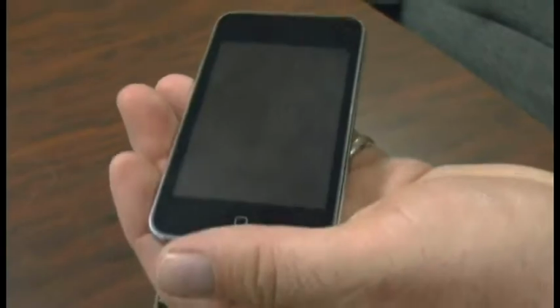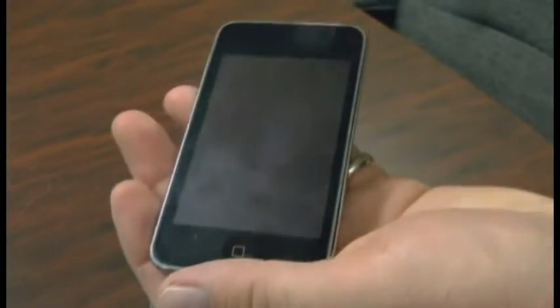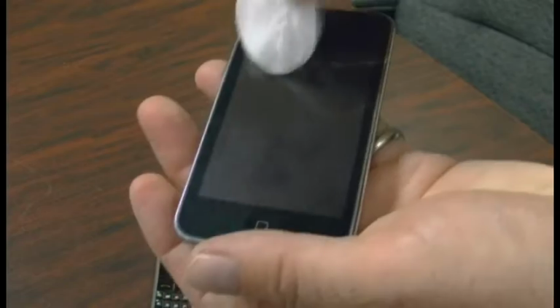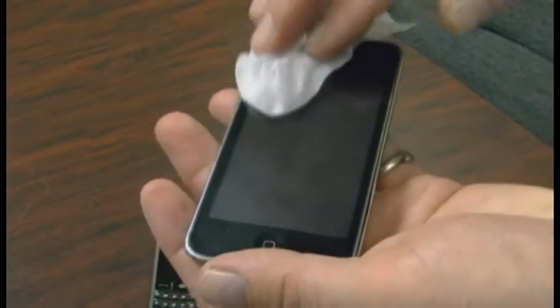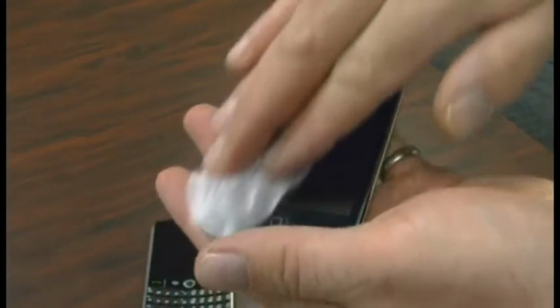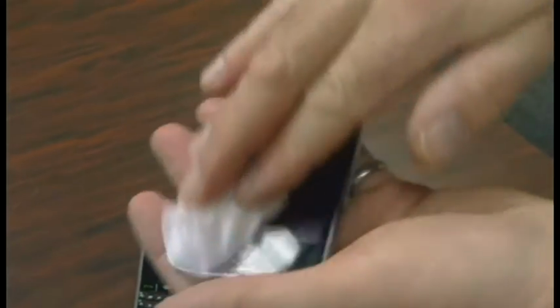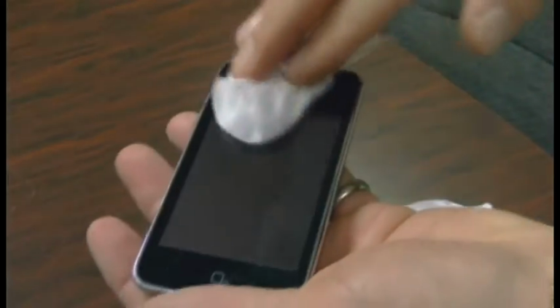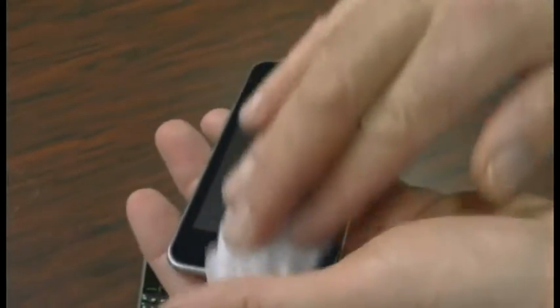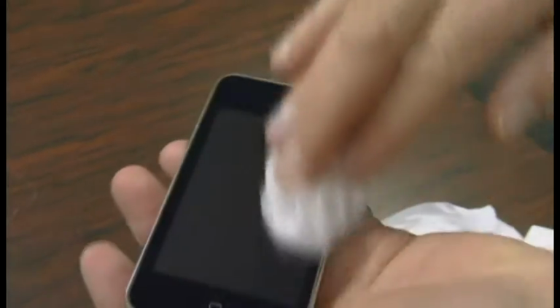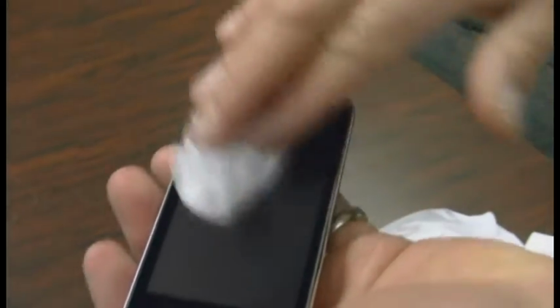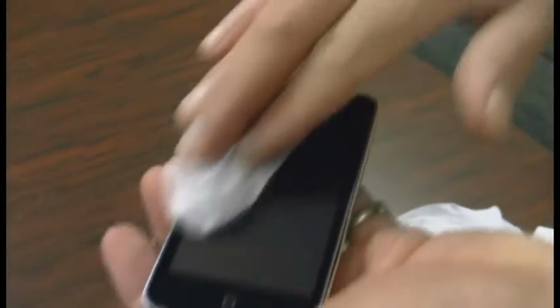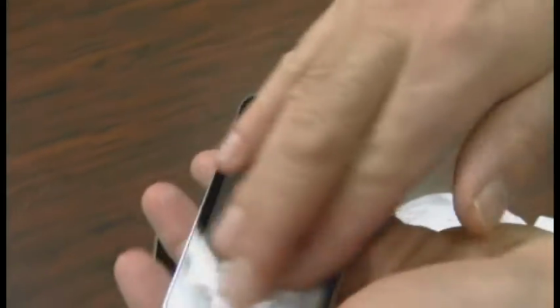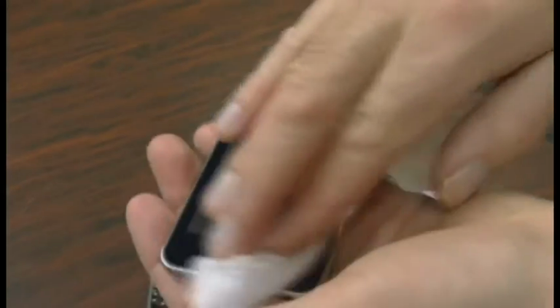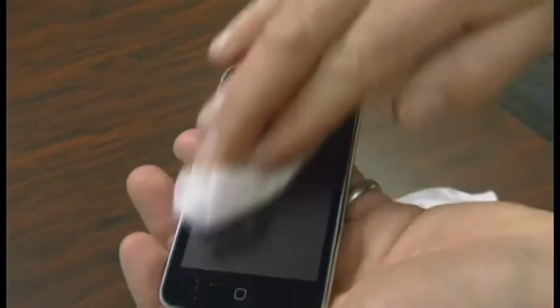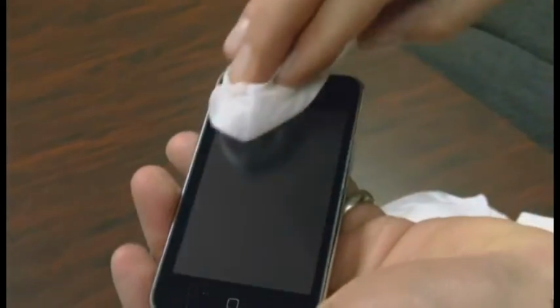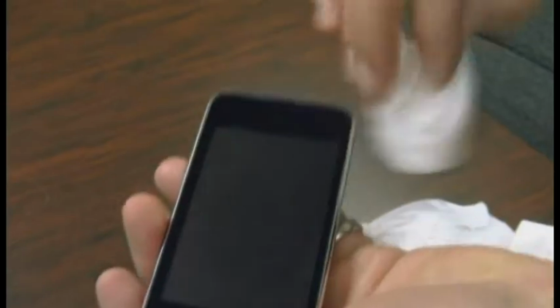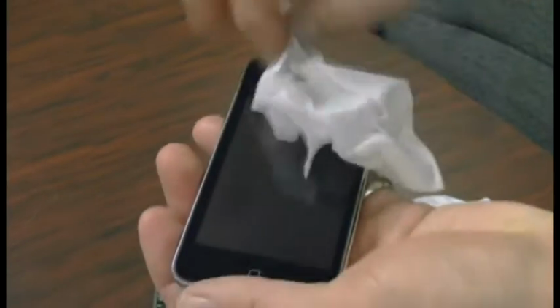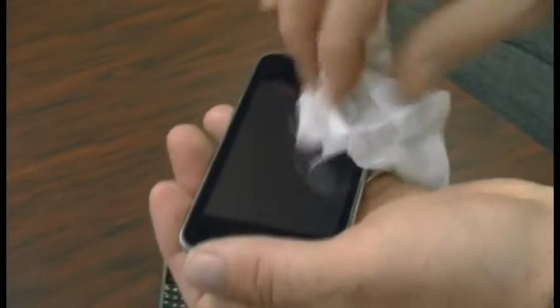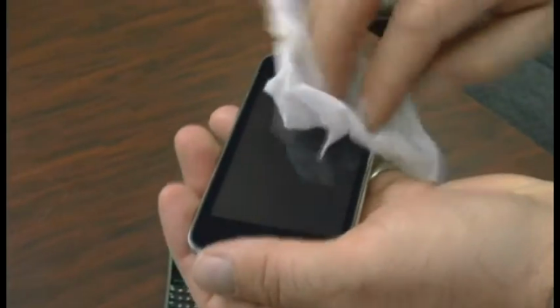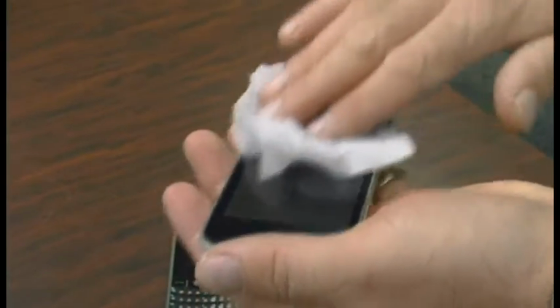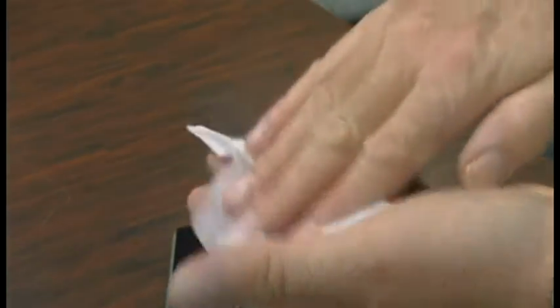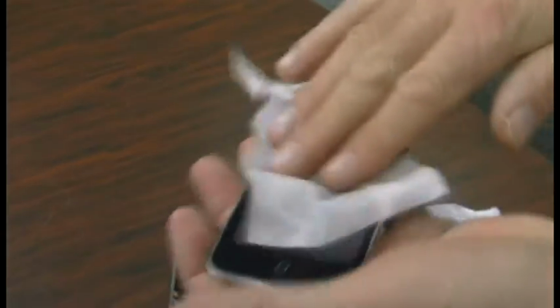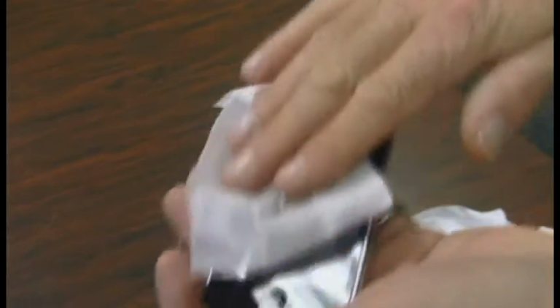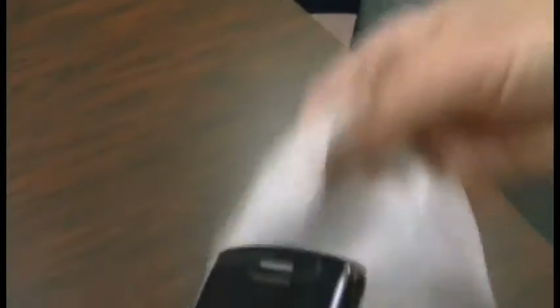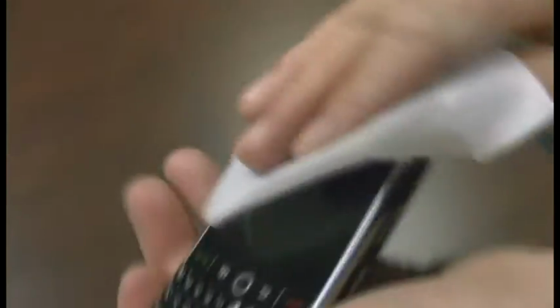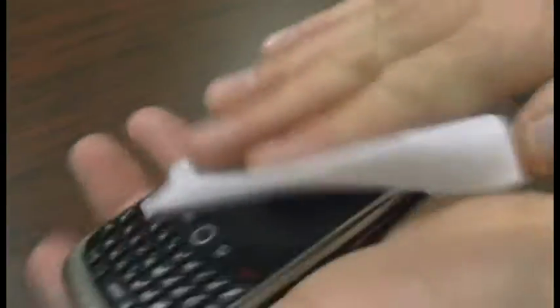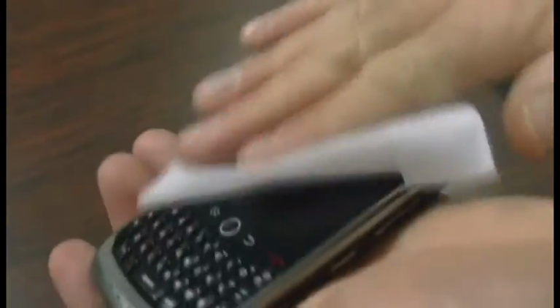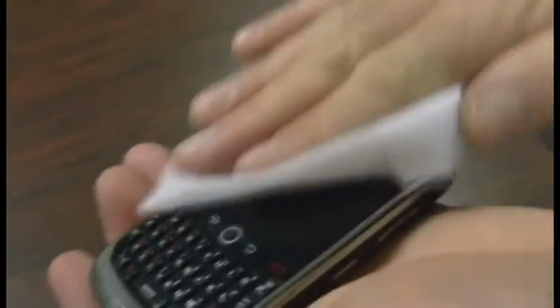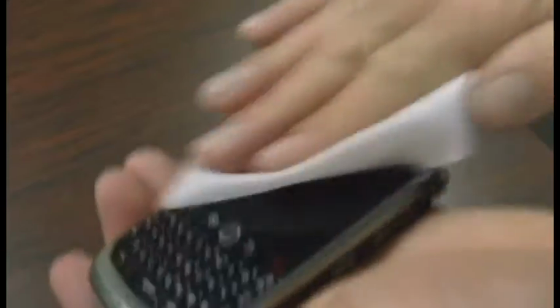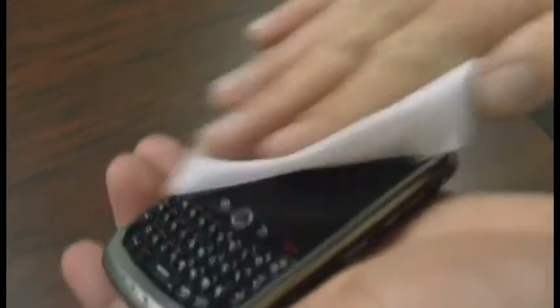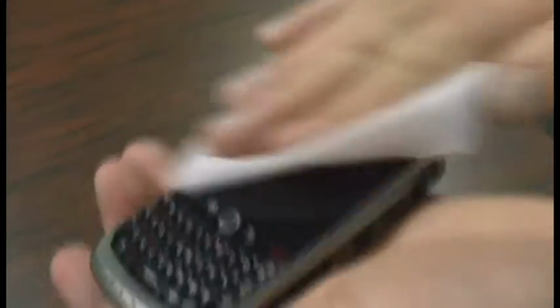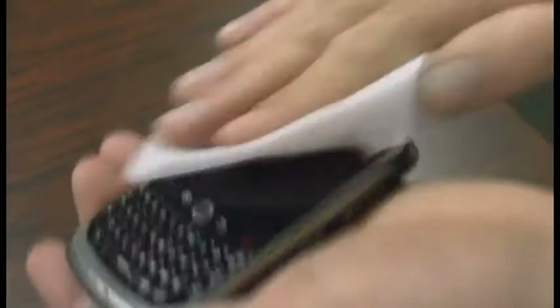The wipes also work great on PDAs and iPhones. When you use these mobile gadgets you're constantly smudging the screen and getting the device dirty. These convenient and portable cleaners are a great way to properly maintain the keypad and keep the screen clear.